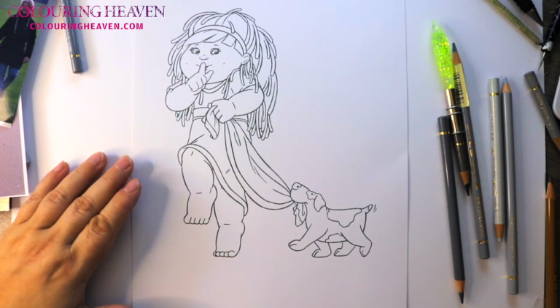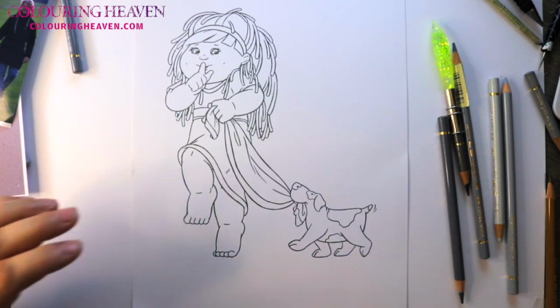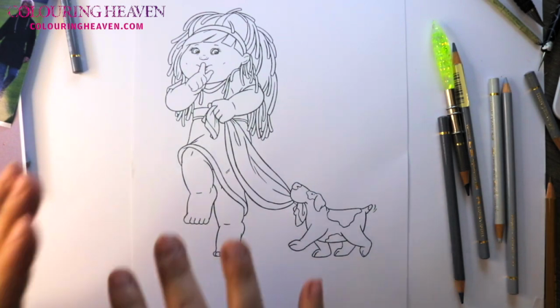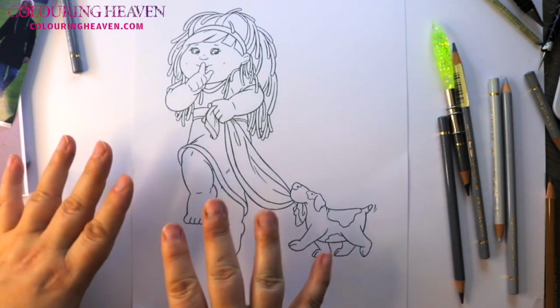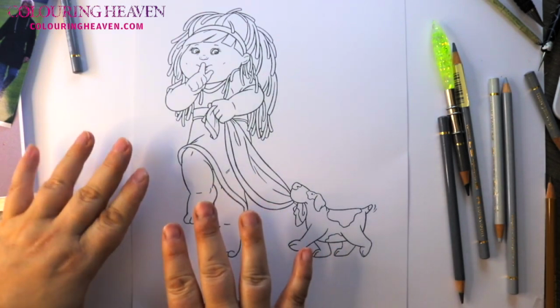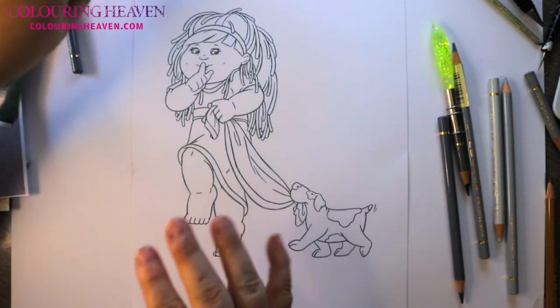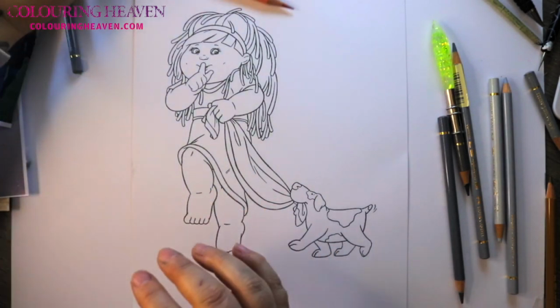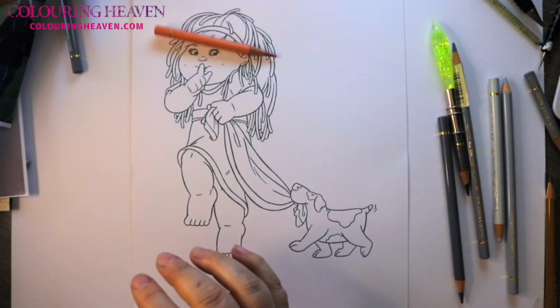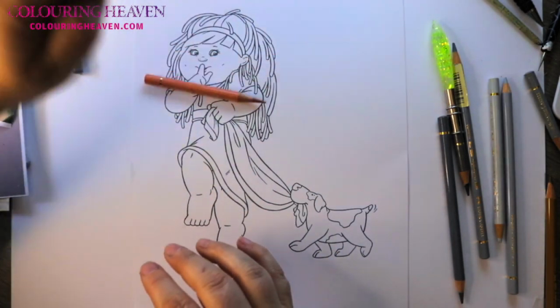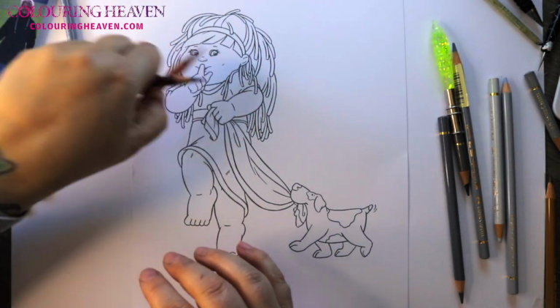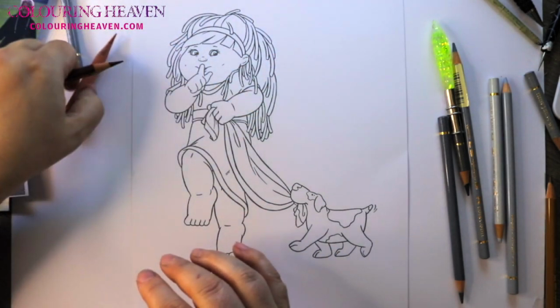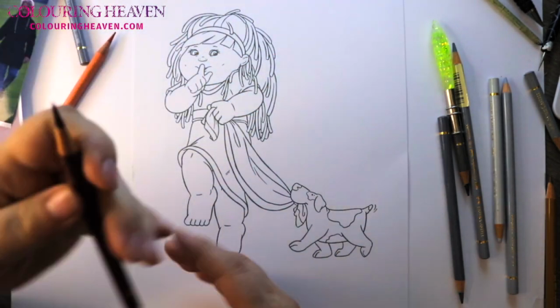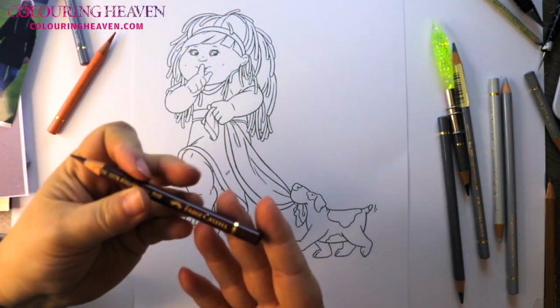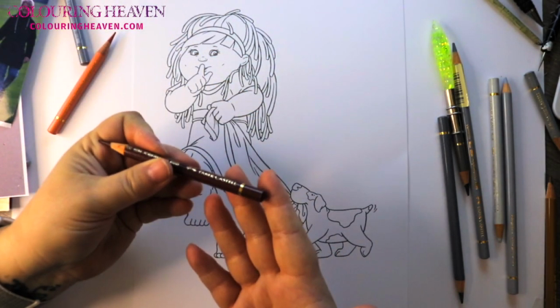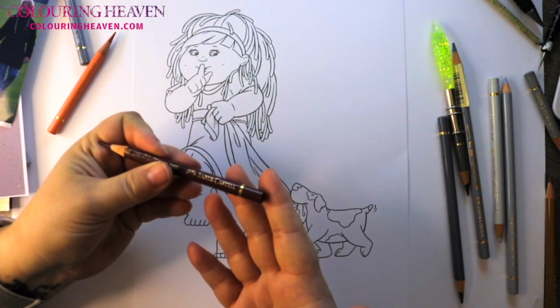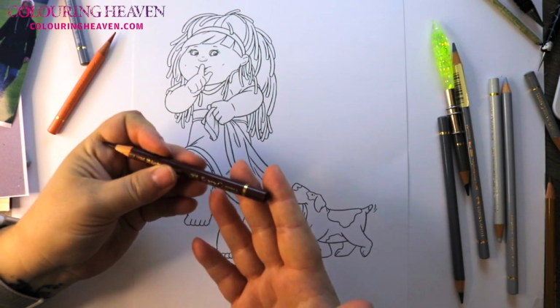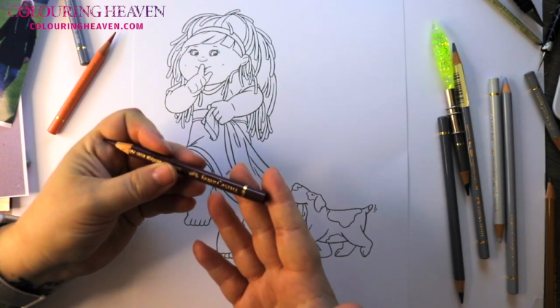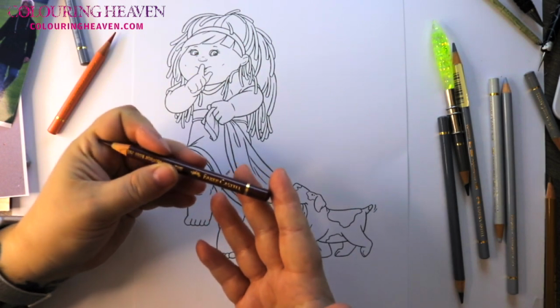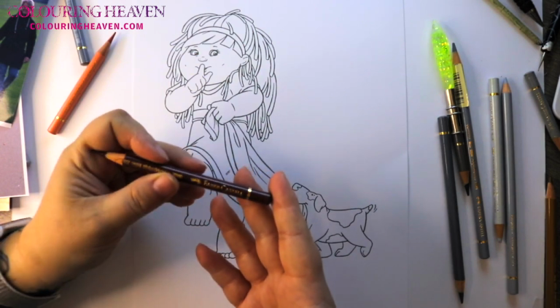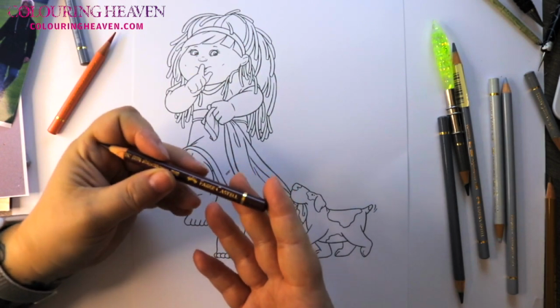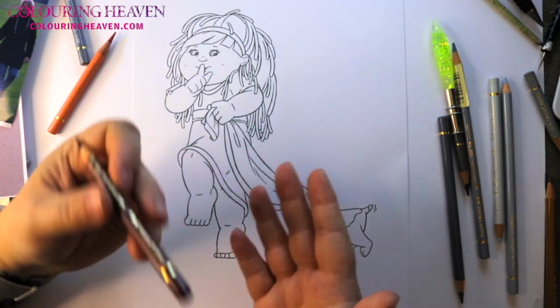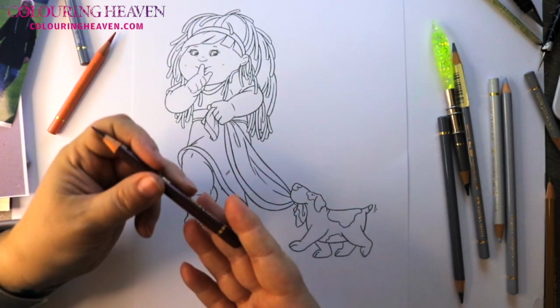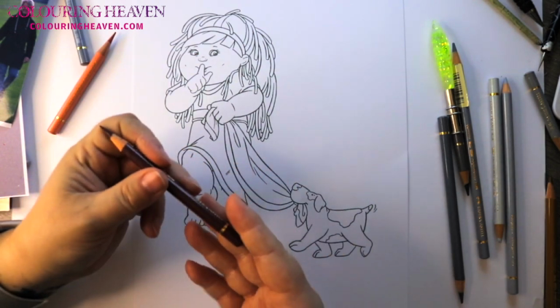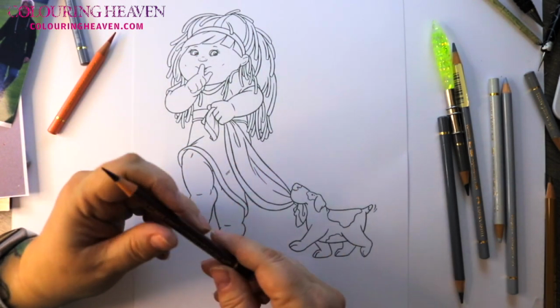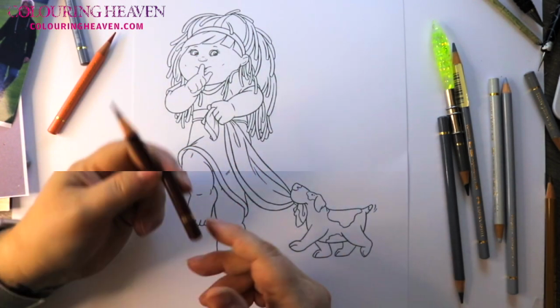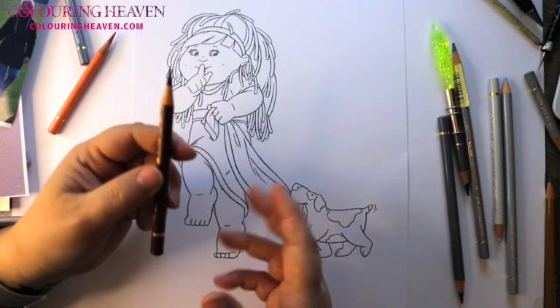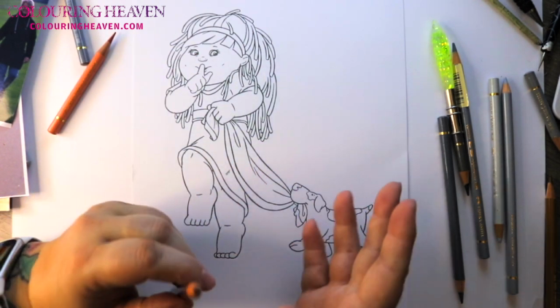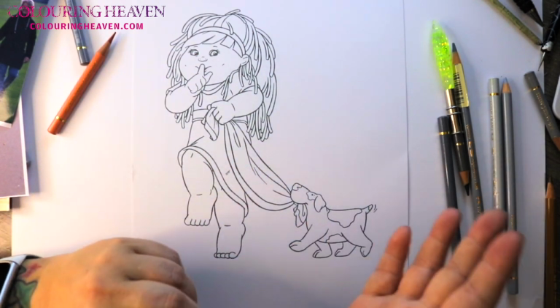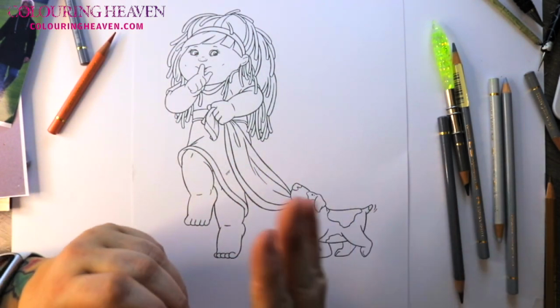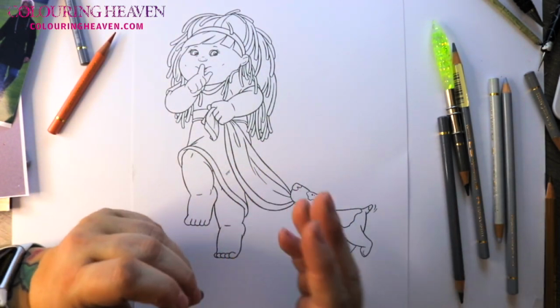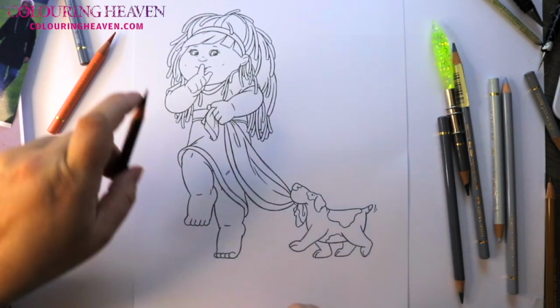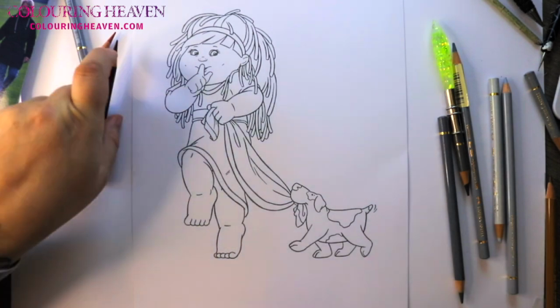For the colouring section I will be using a selection of Polychromos, which are also Faber-Castell, and I'll go through the colours that I'm using at the time that I use them.